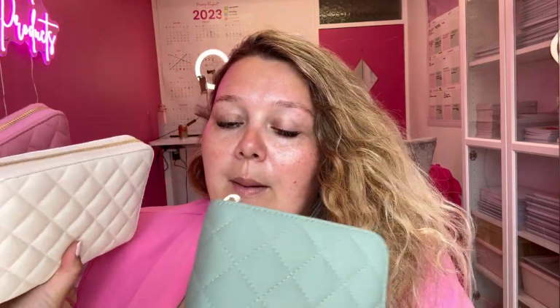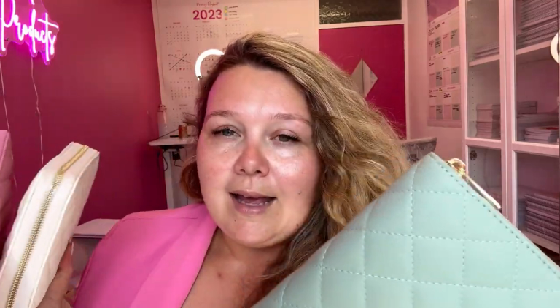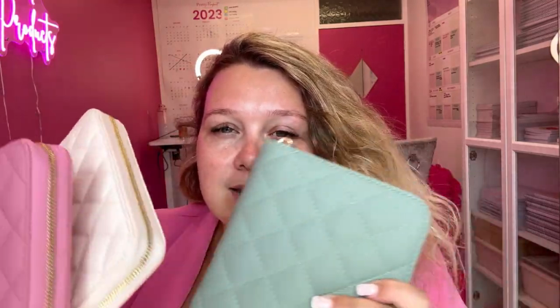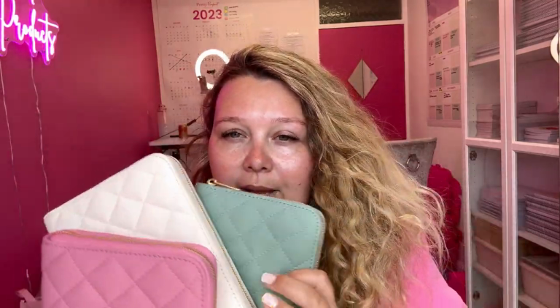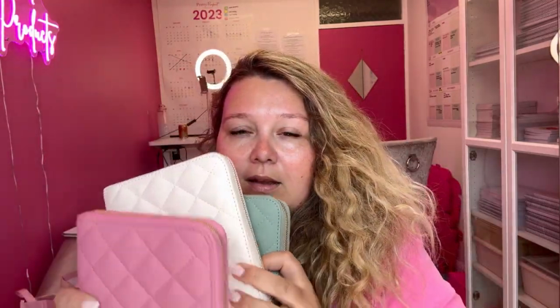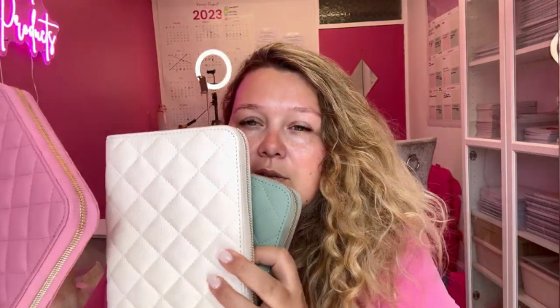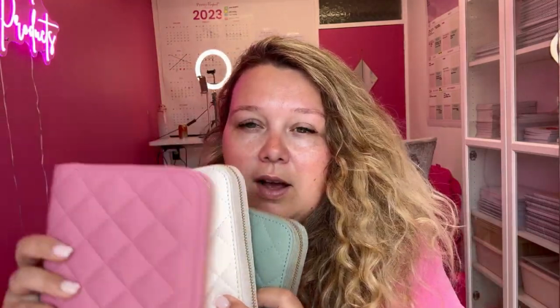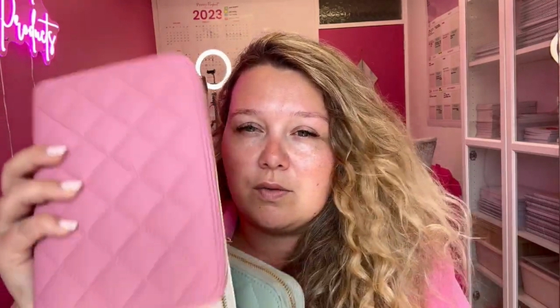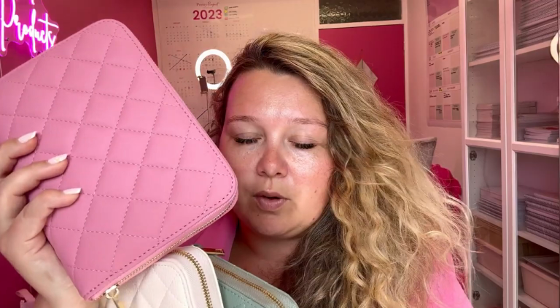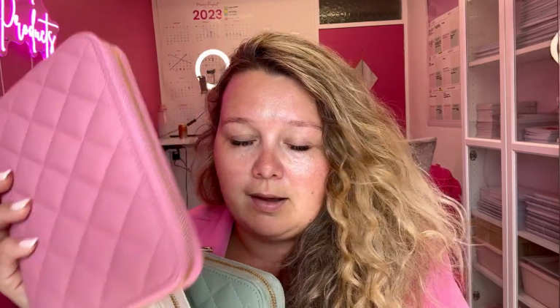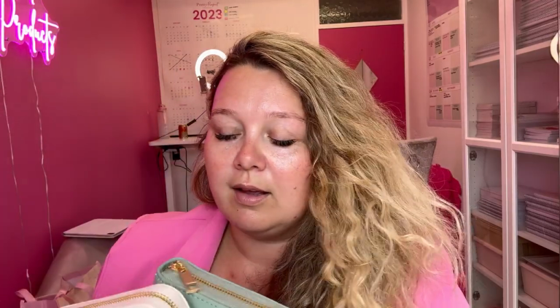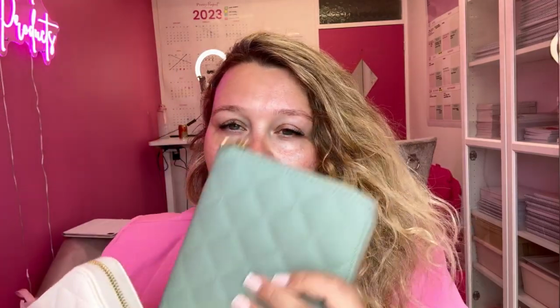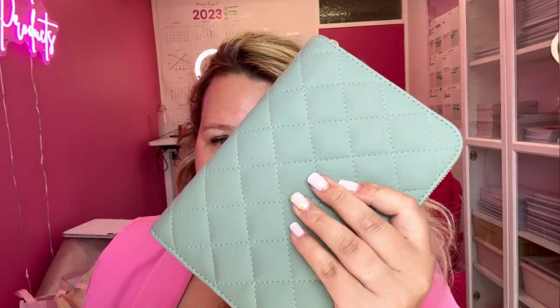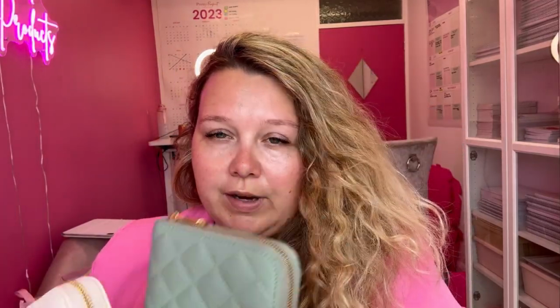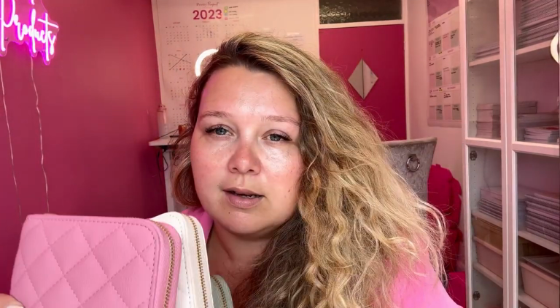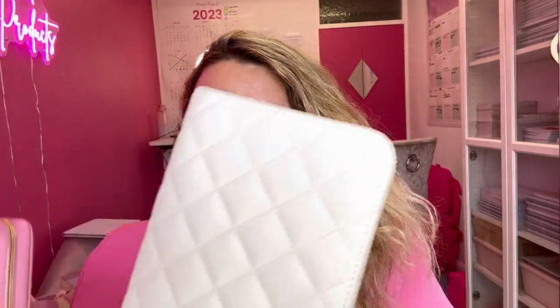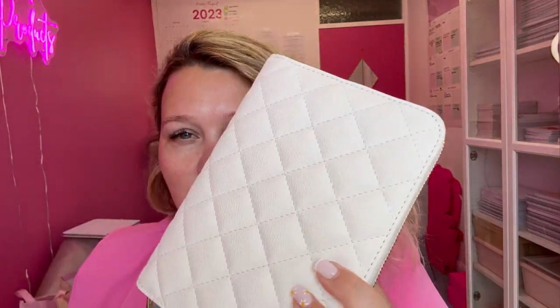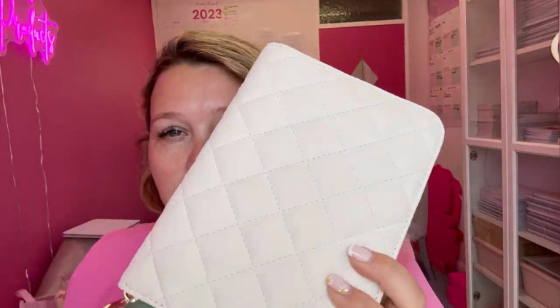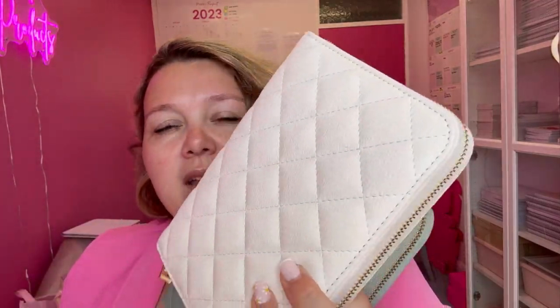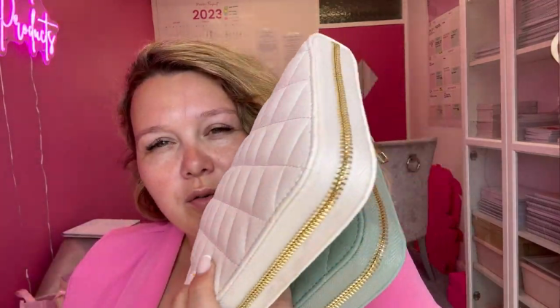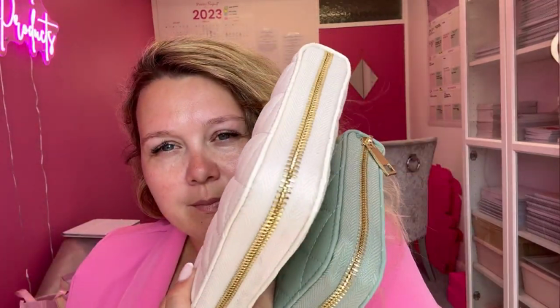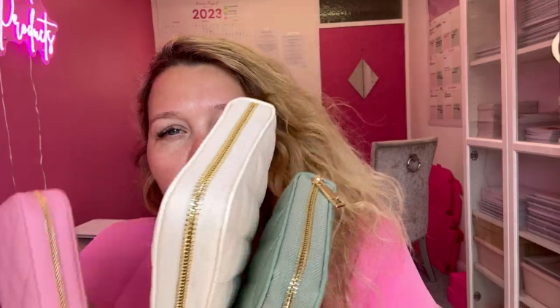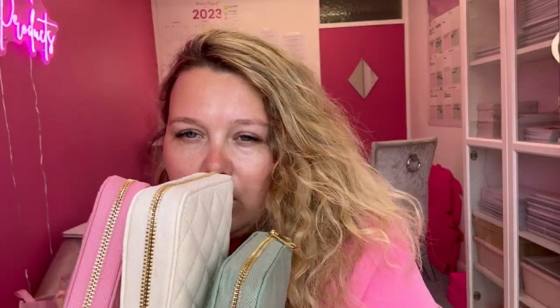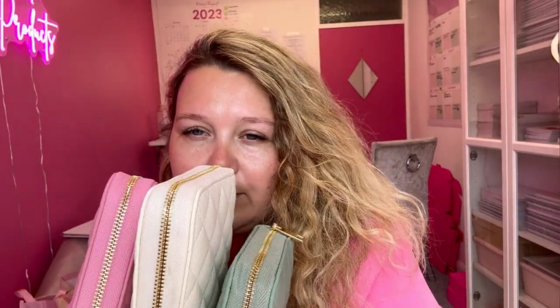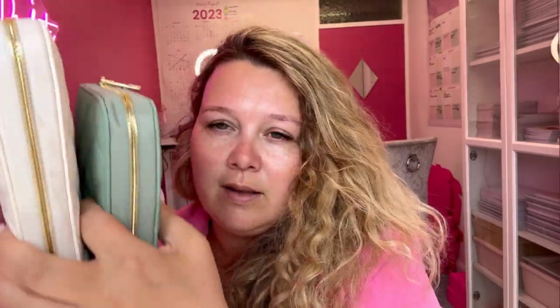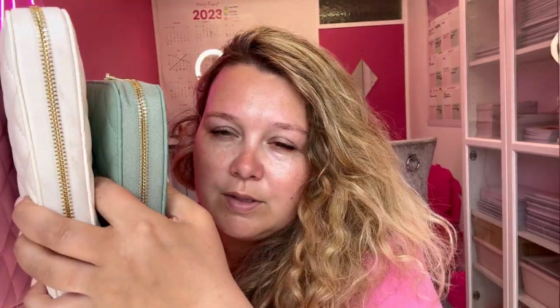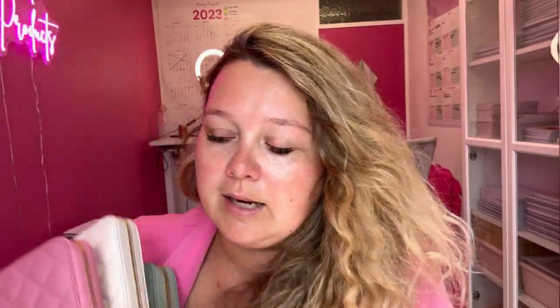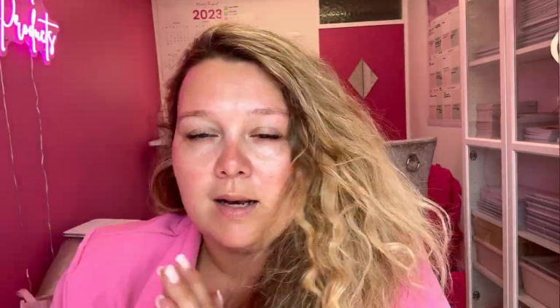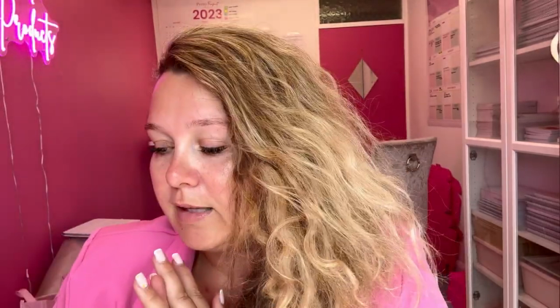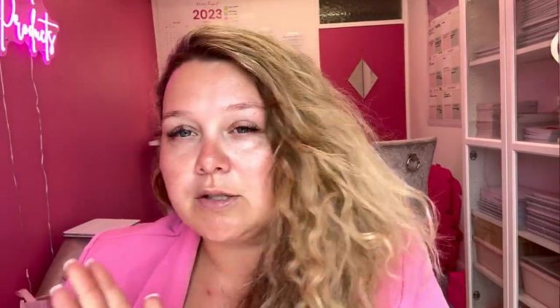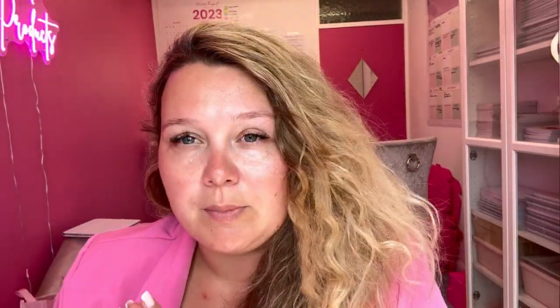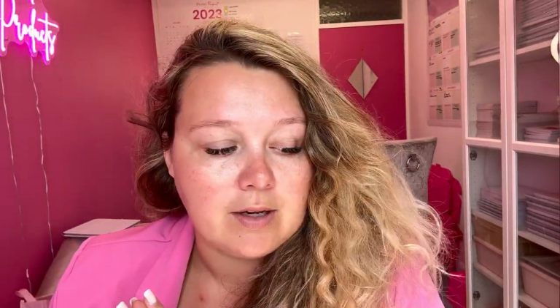These come in three different colours: pink, sage green, and cream. All with gold zips — they're absolutely stunning. Let's get into it and look at the budget planner first.